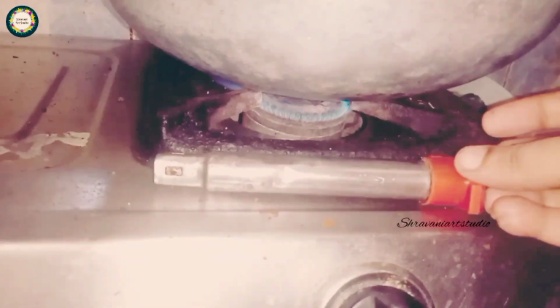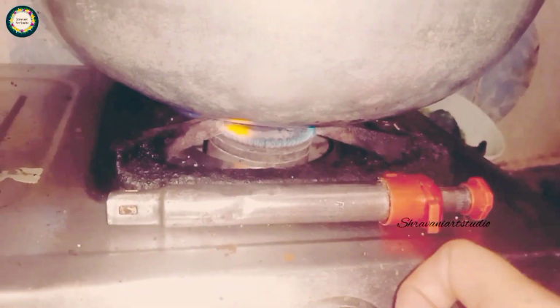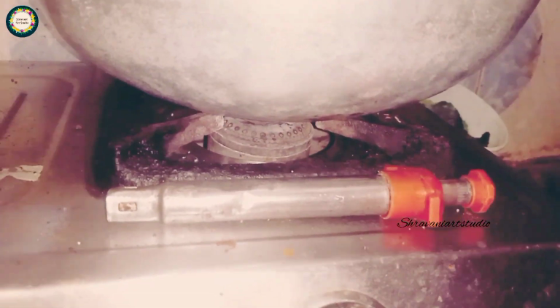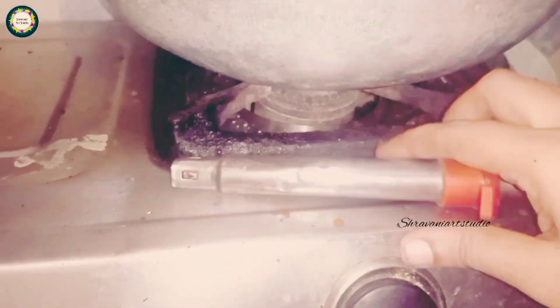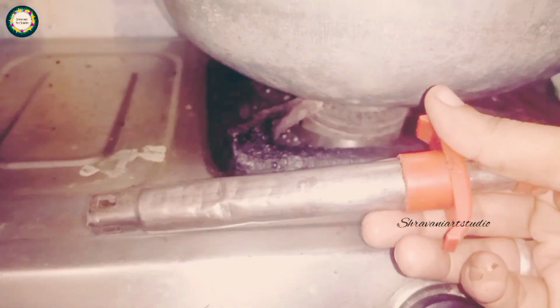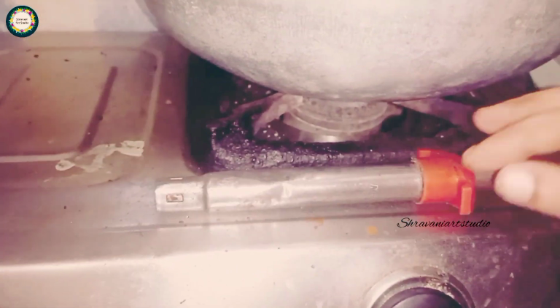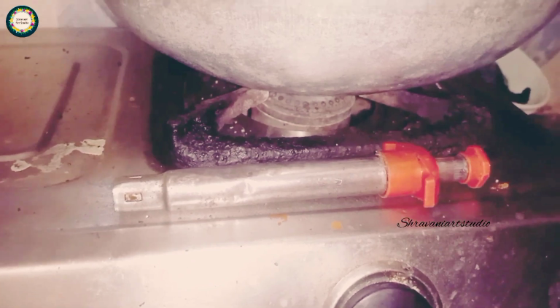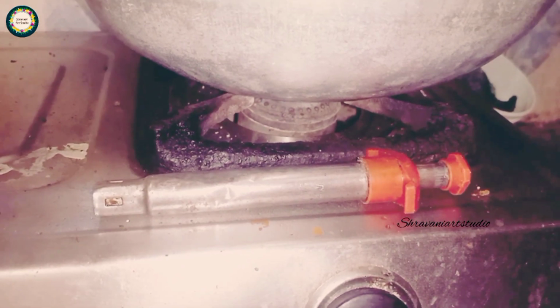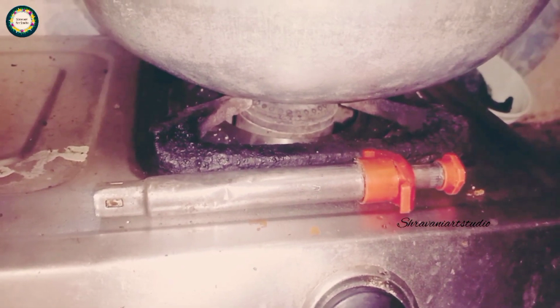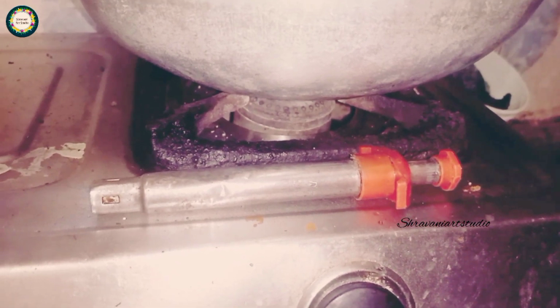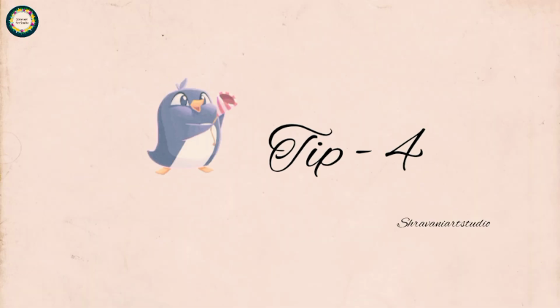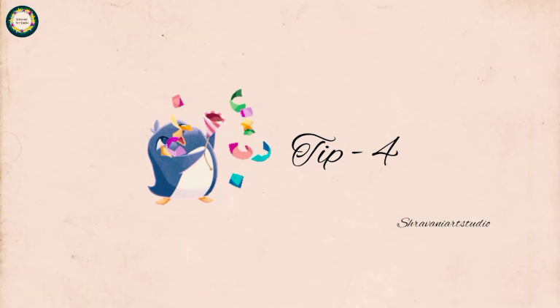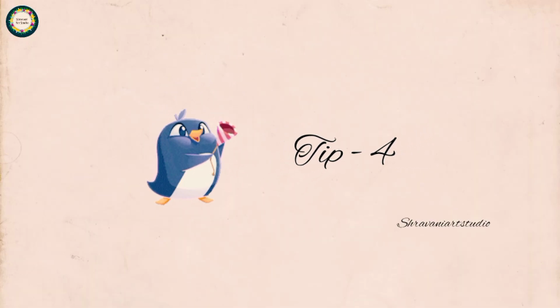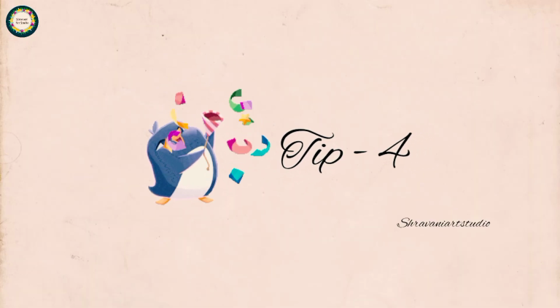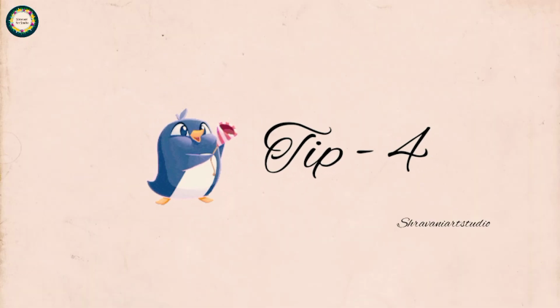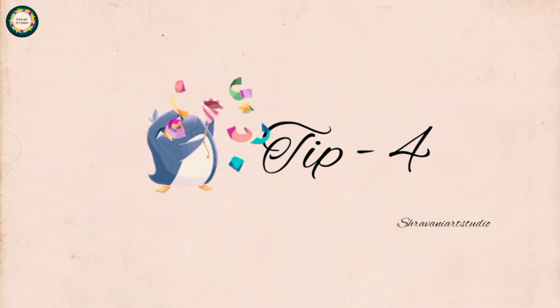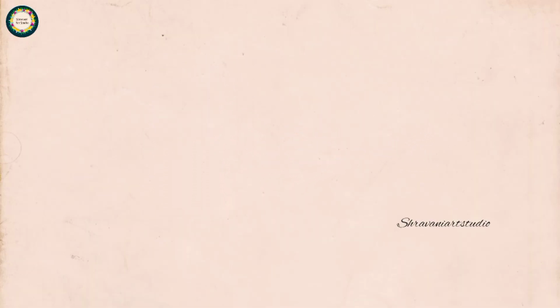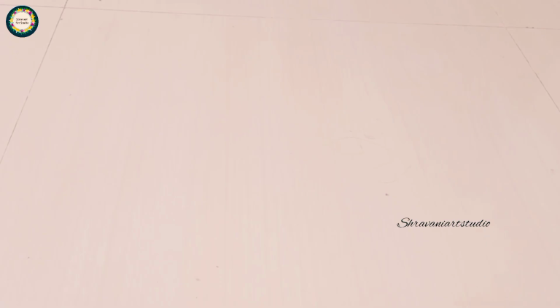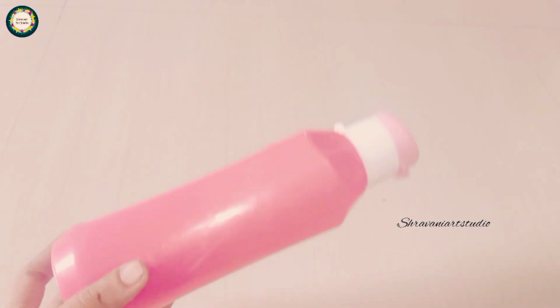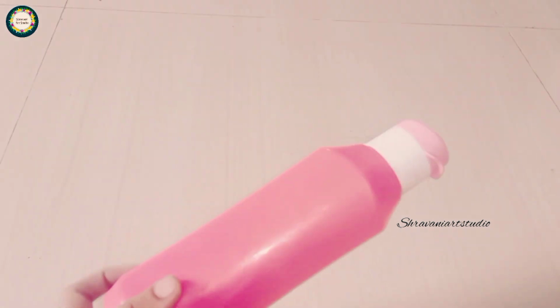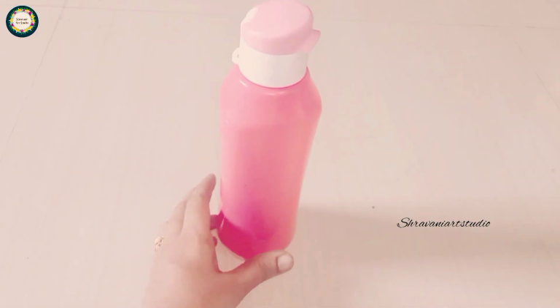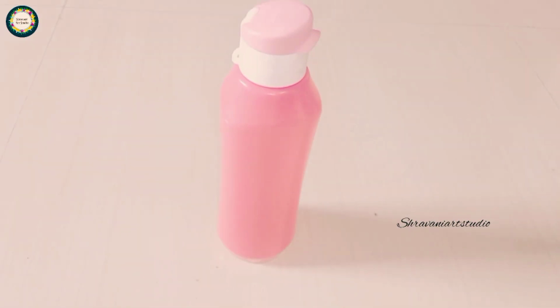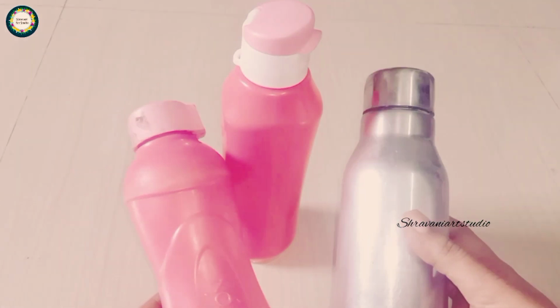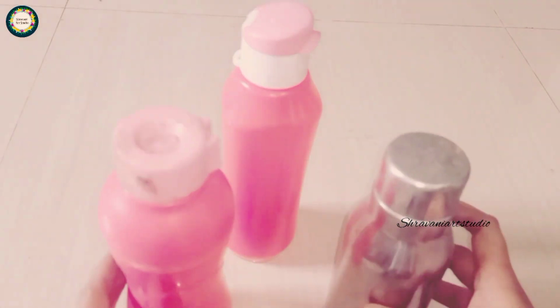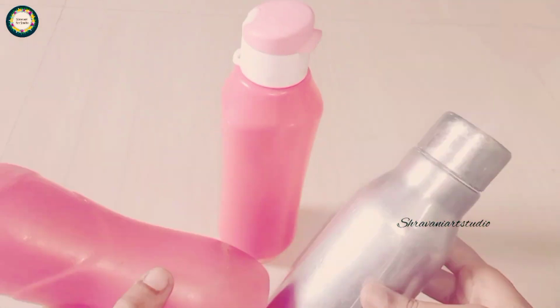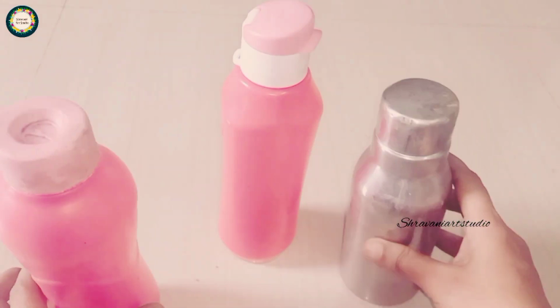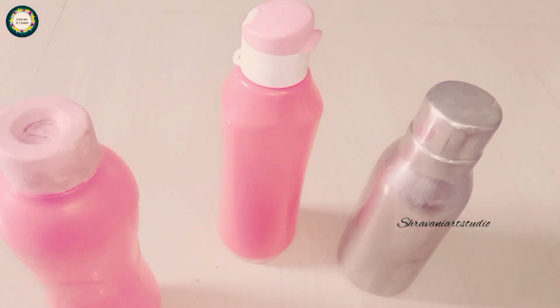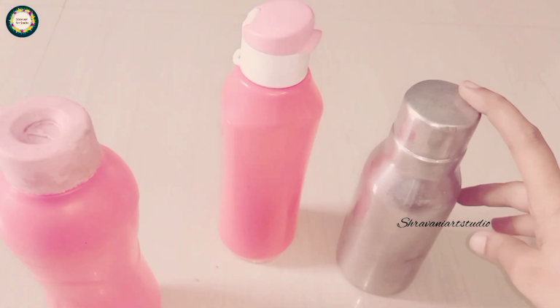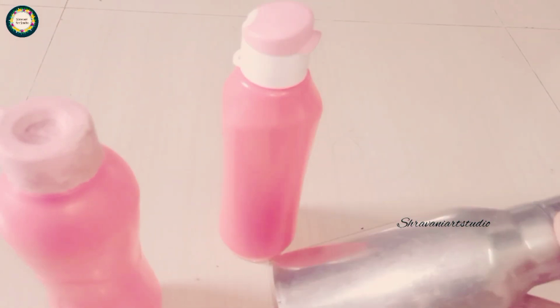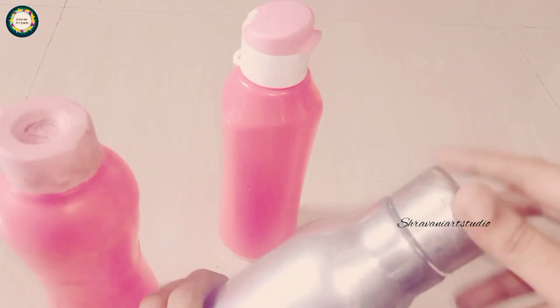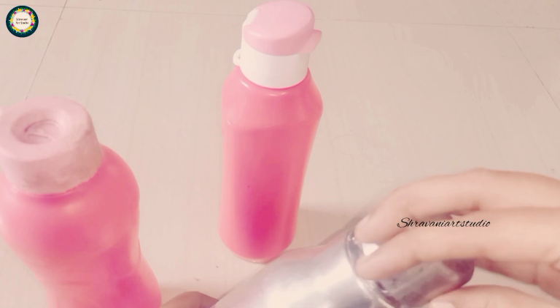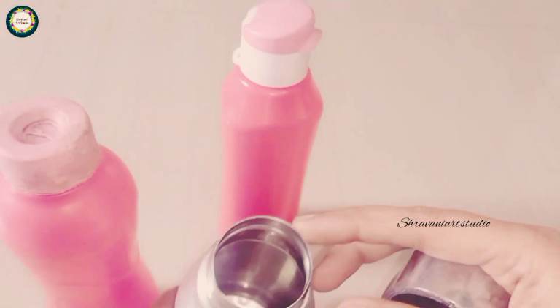I want to show you this video. If you like this video, please click like. I want to show you the next video. If you want, you can also use ordinary water.